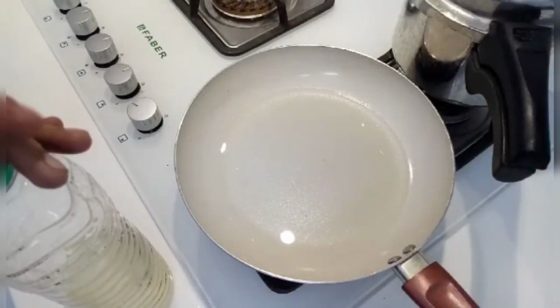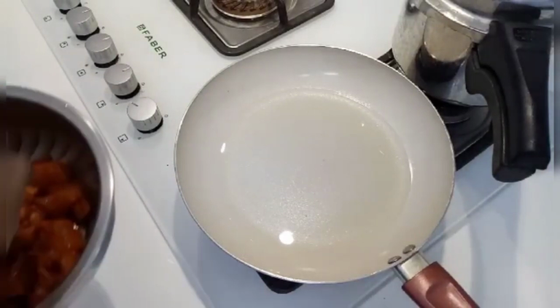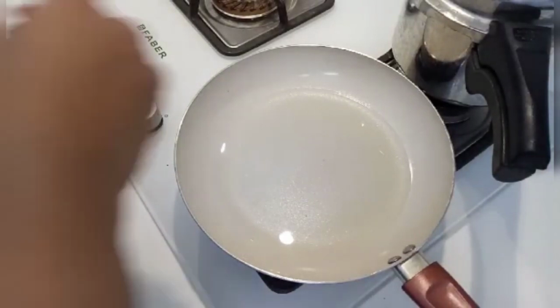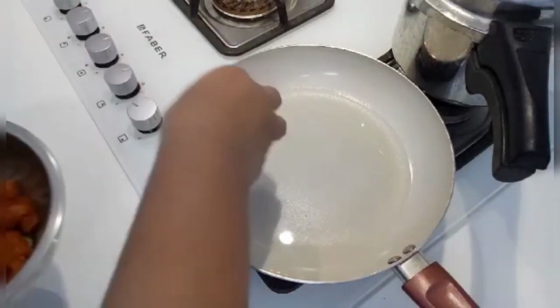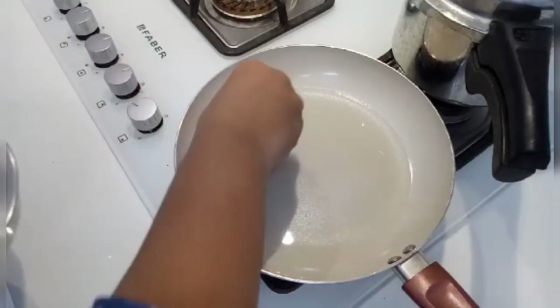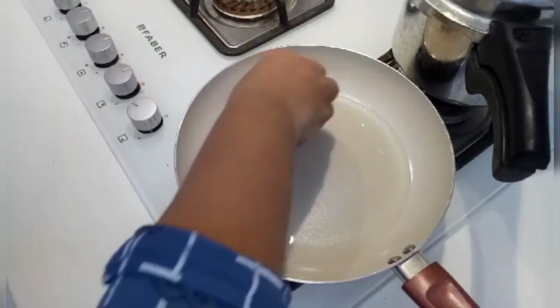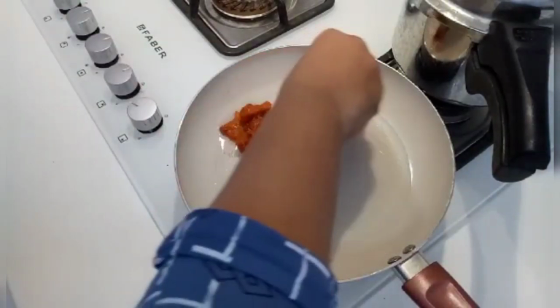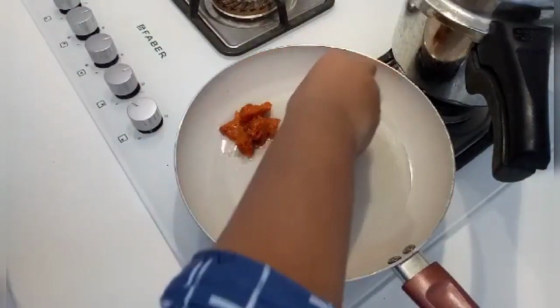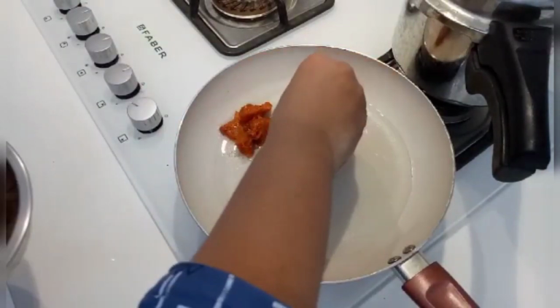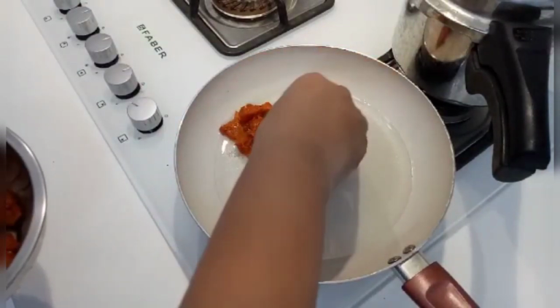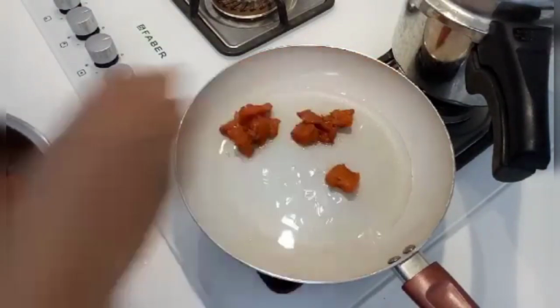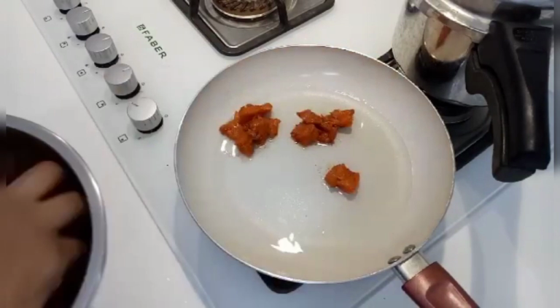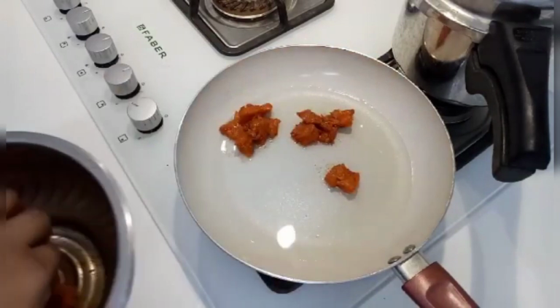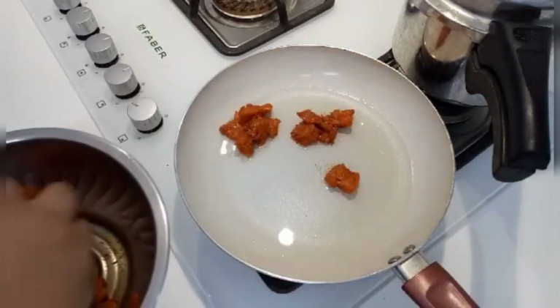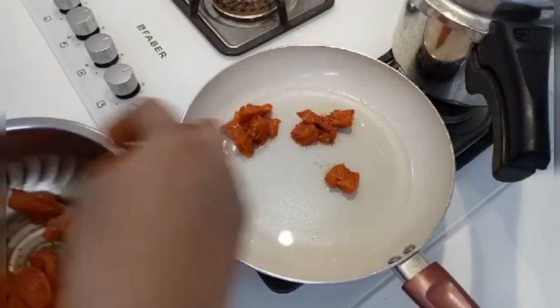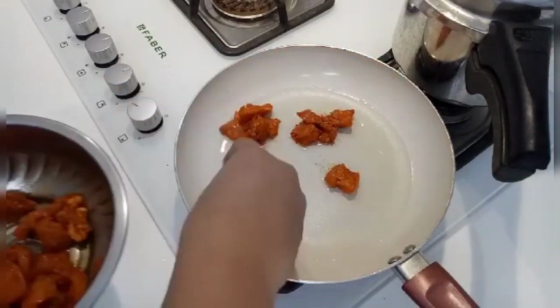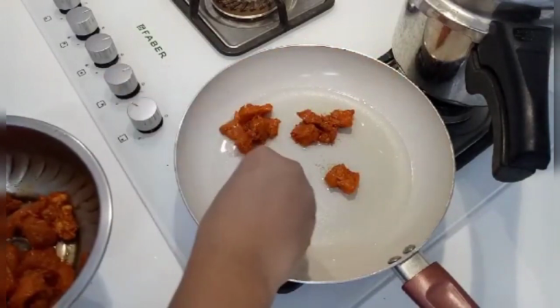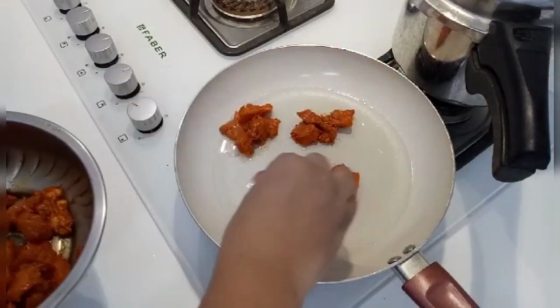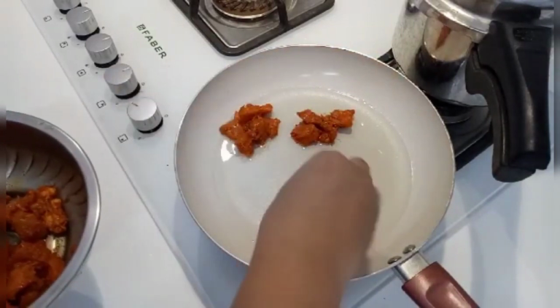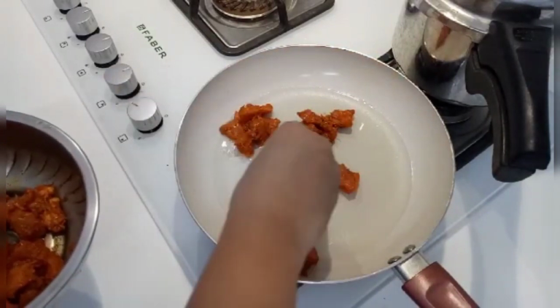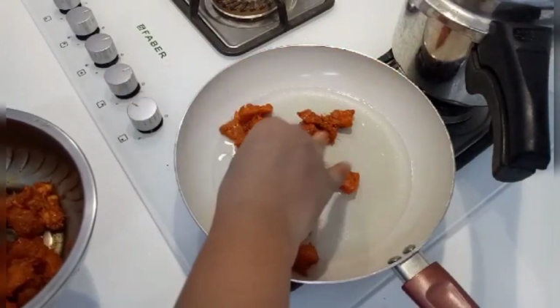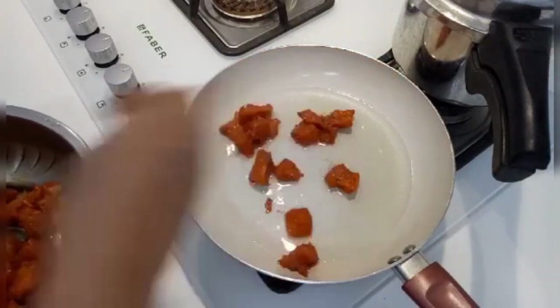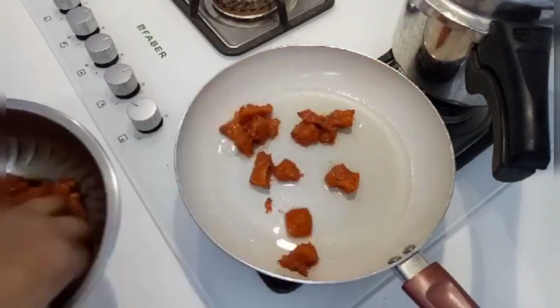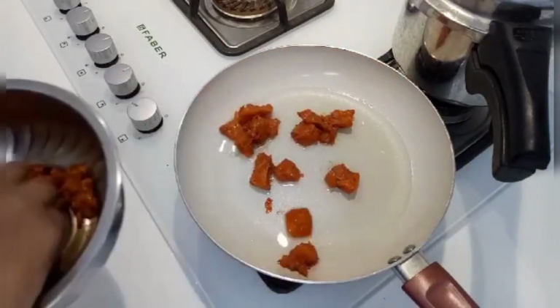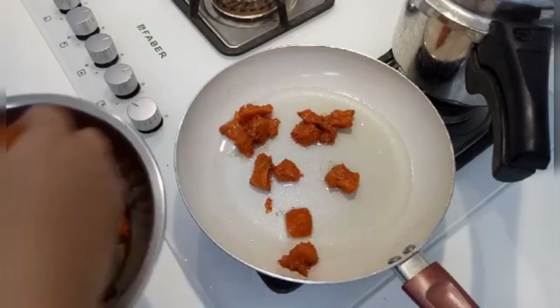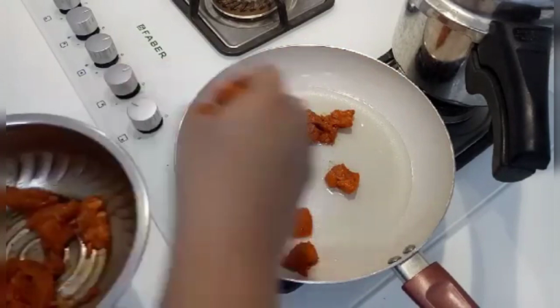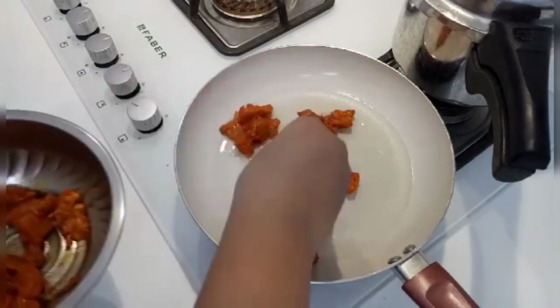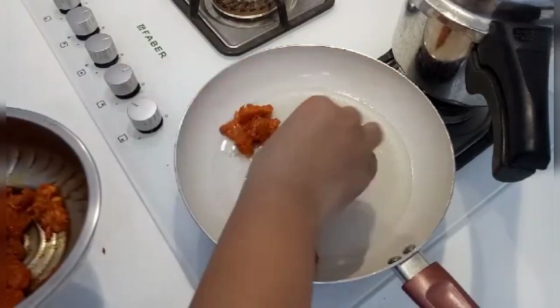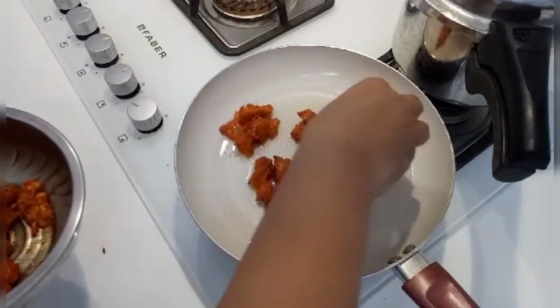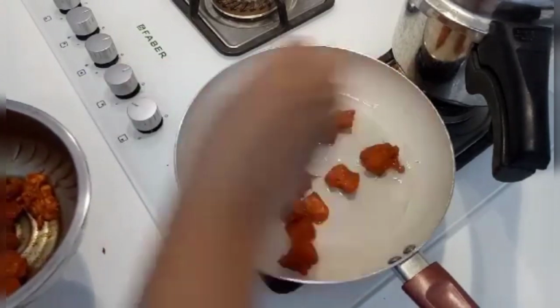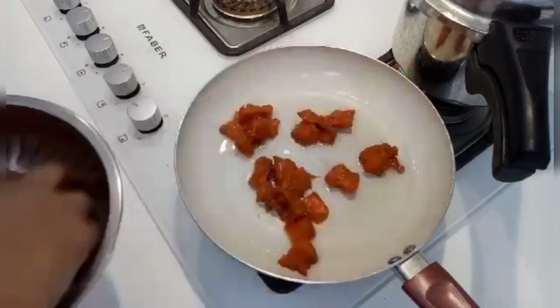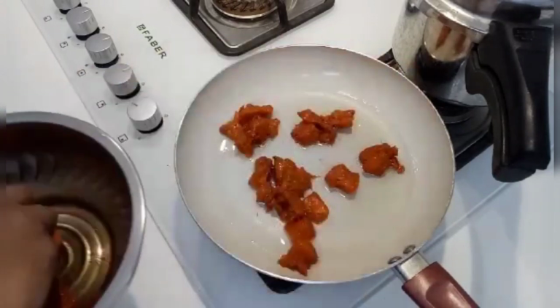I am going to fry the chicken in a pan. I am going to taste the chicken with vegetables.